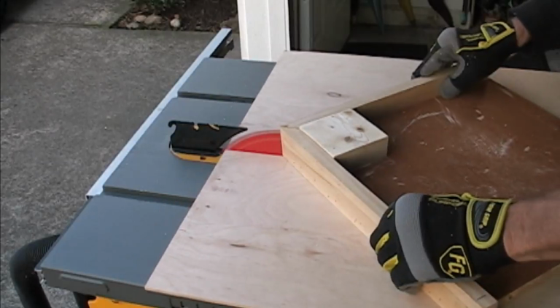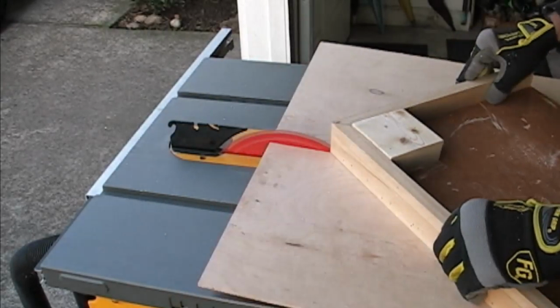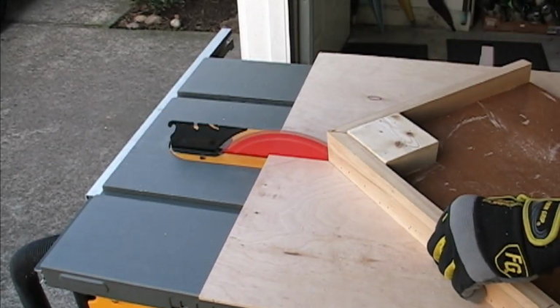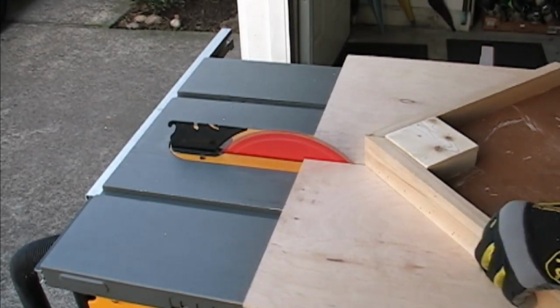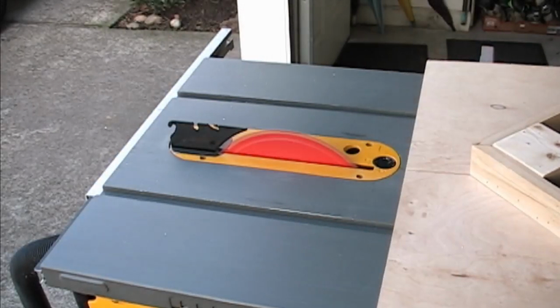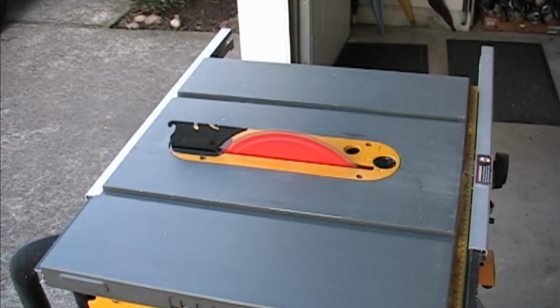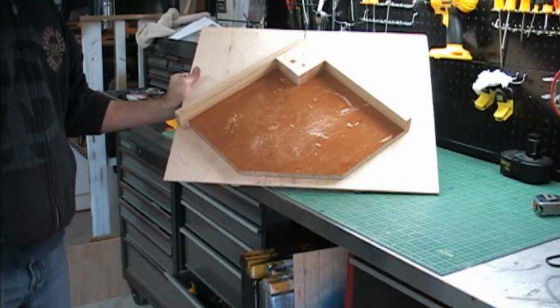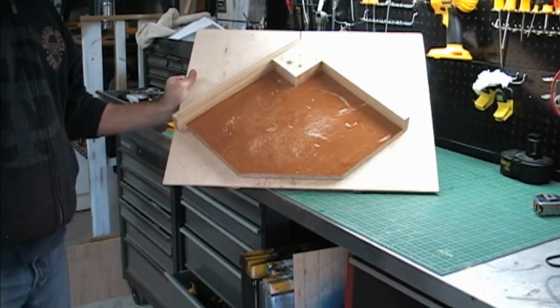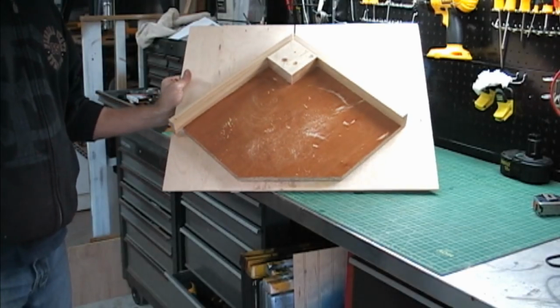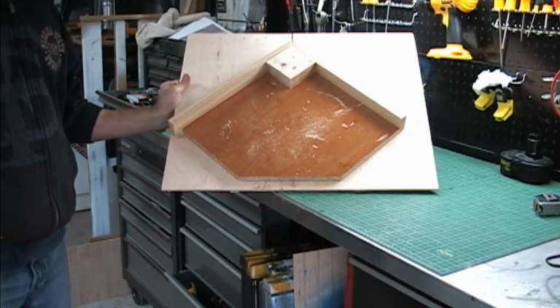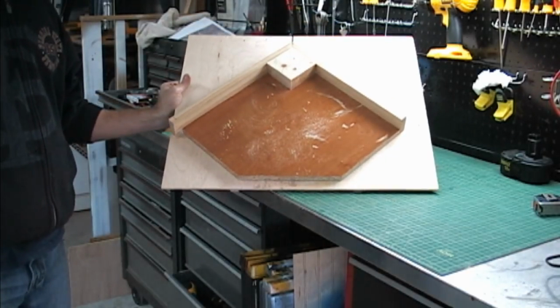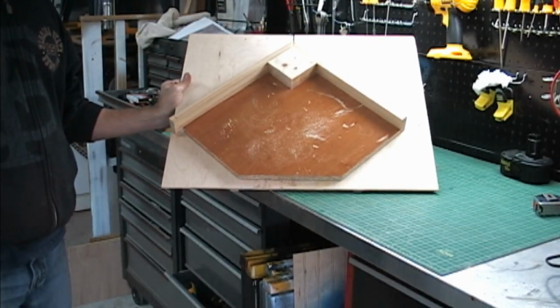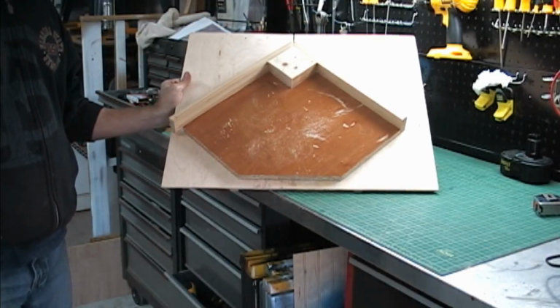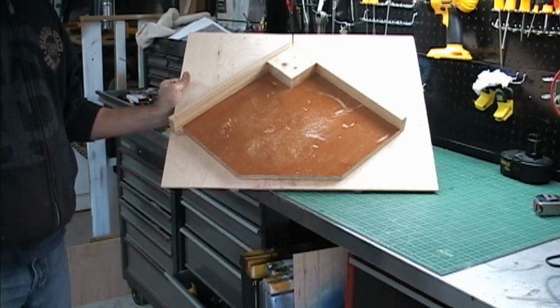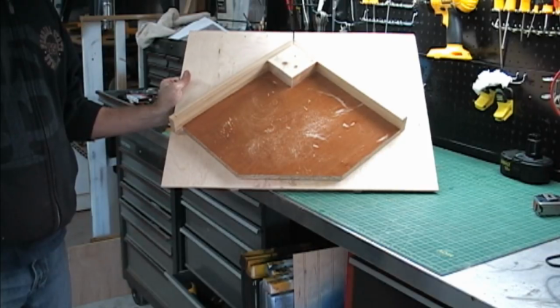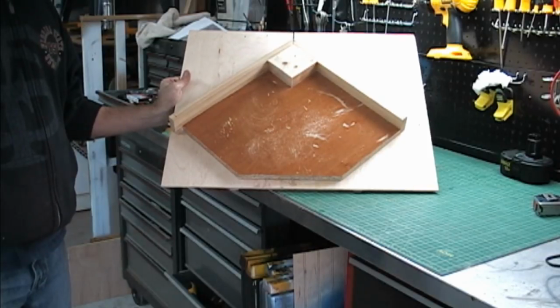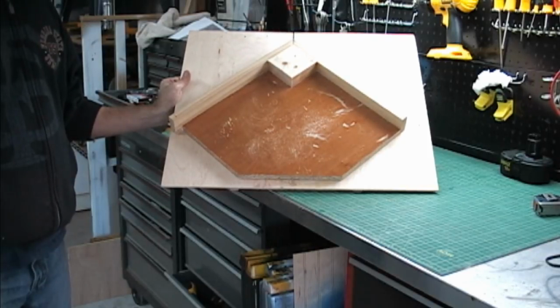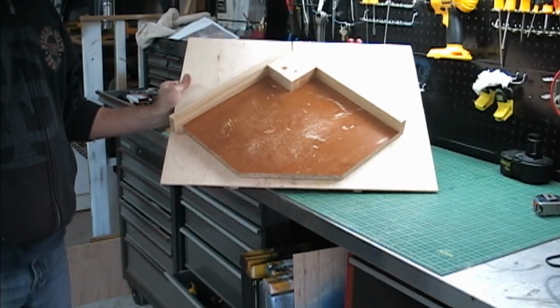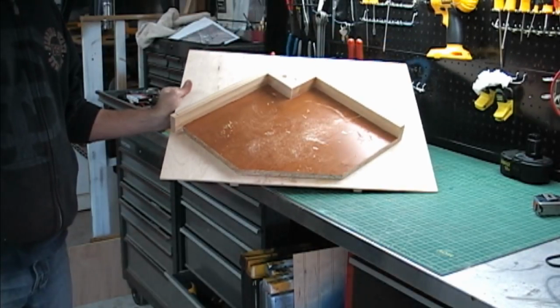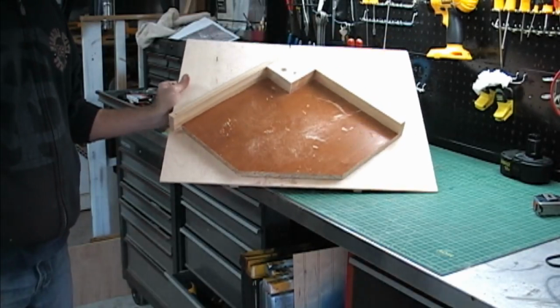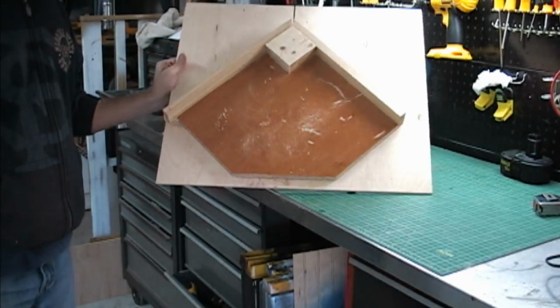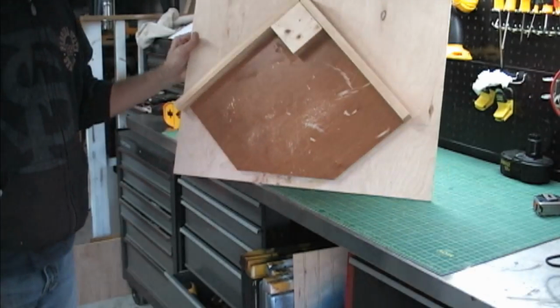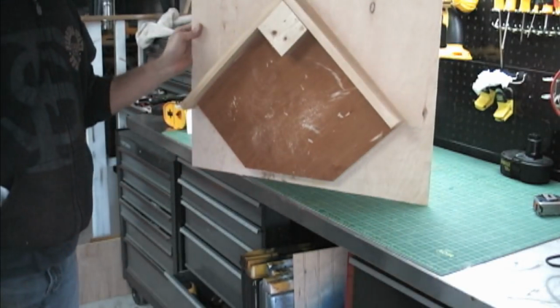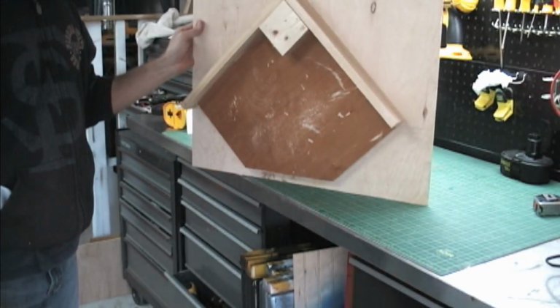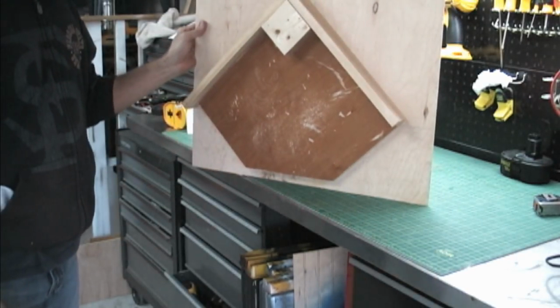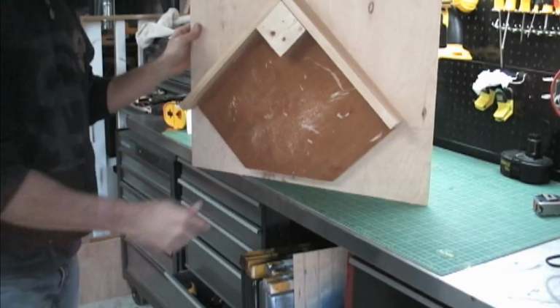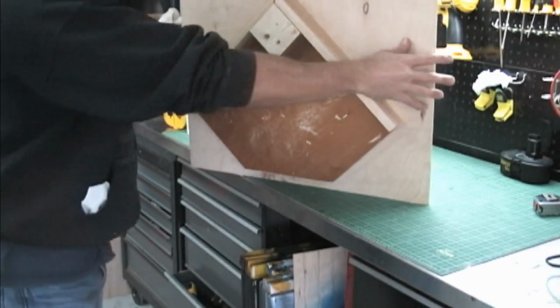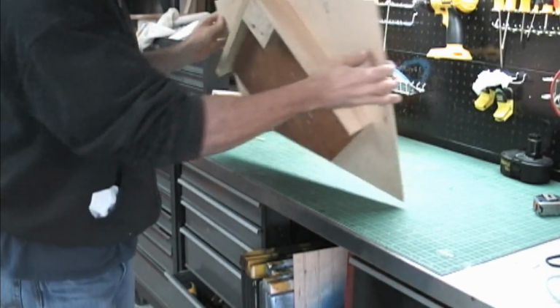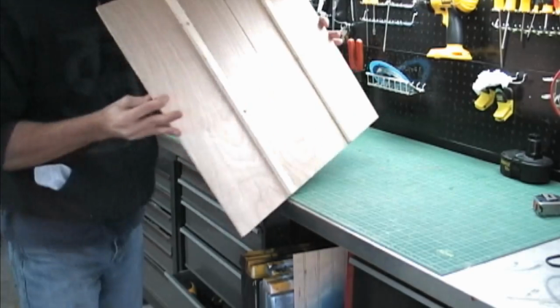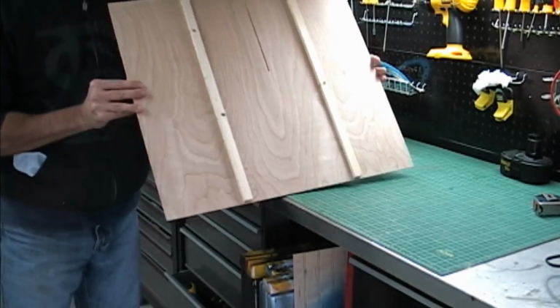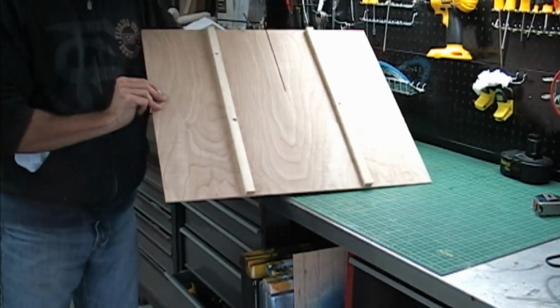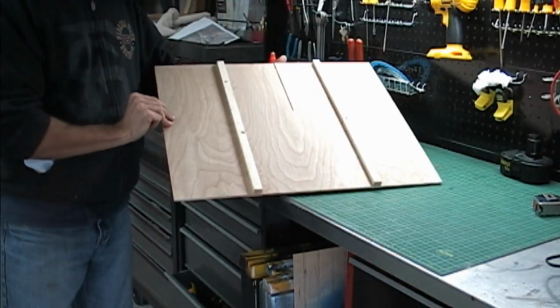And that's it. Now you have a framing jig that will cut picture-perfect frames each and every time. If you're not sure how to use it, keep watching and I will show you some of the tips and tricks that I use to produce both large and small frames.